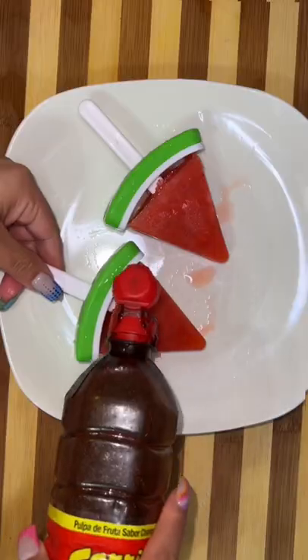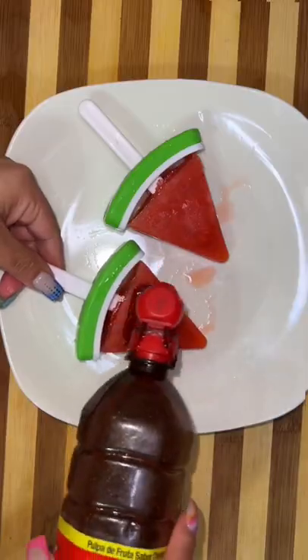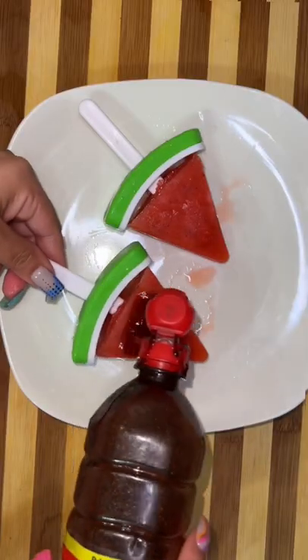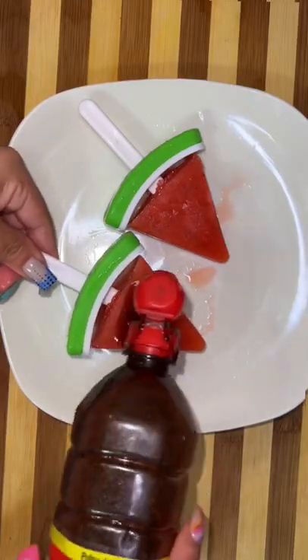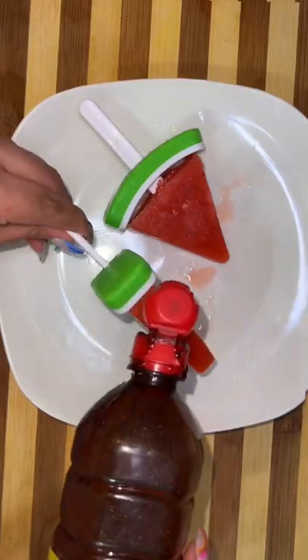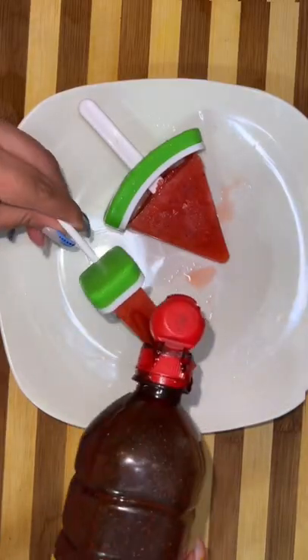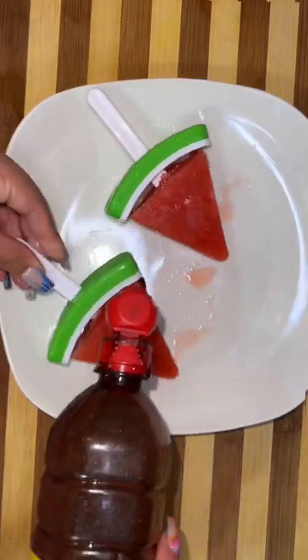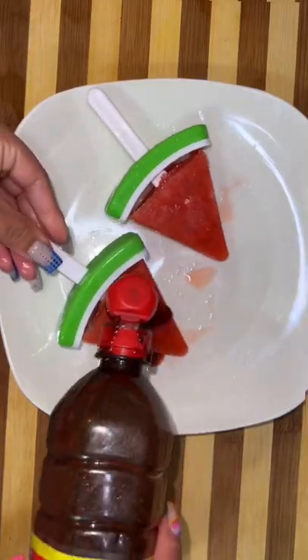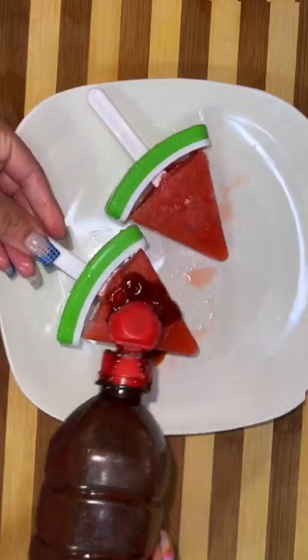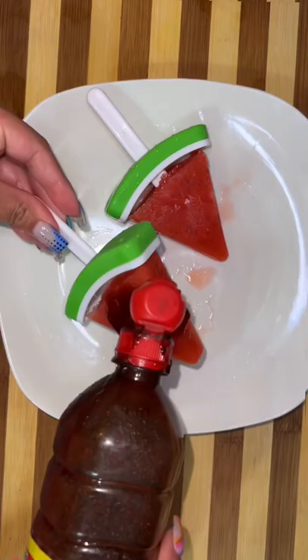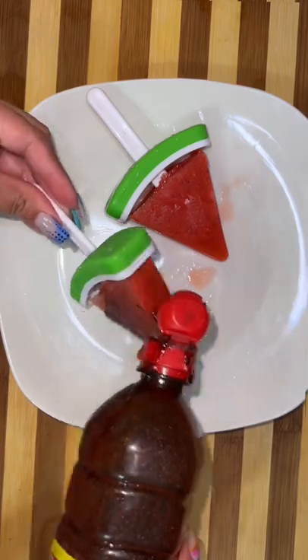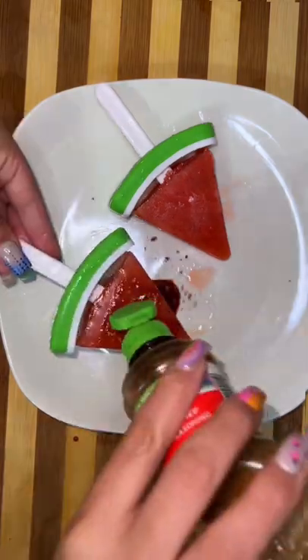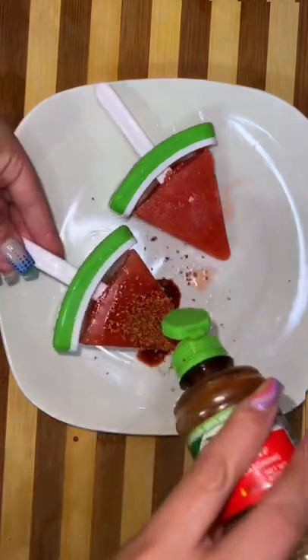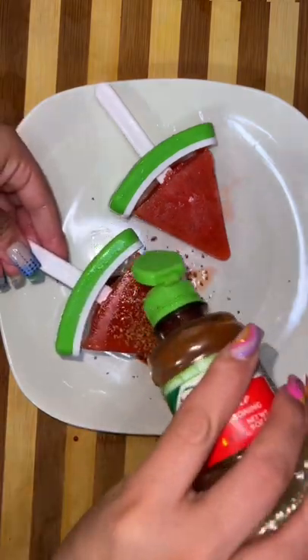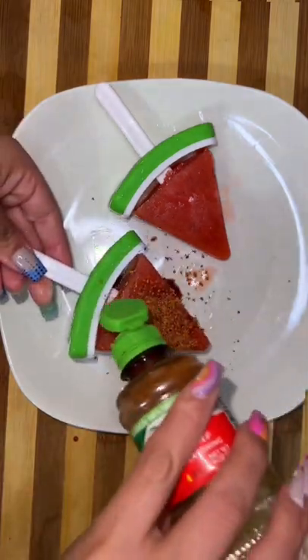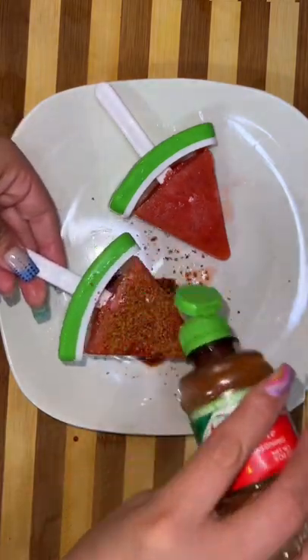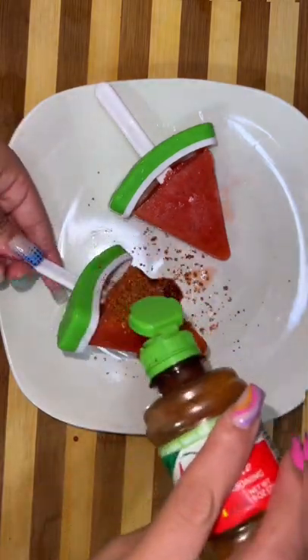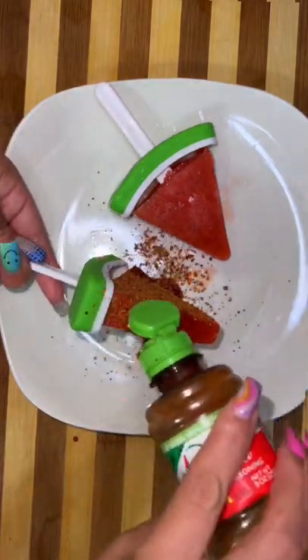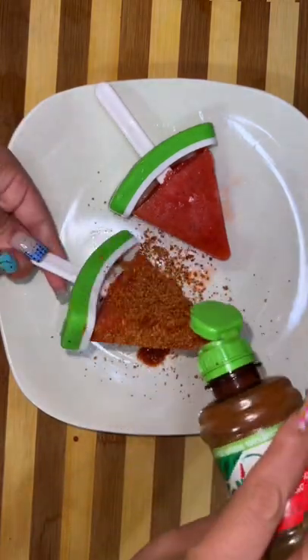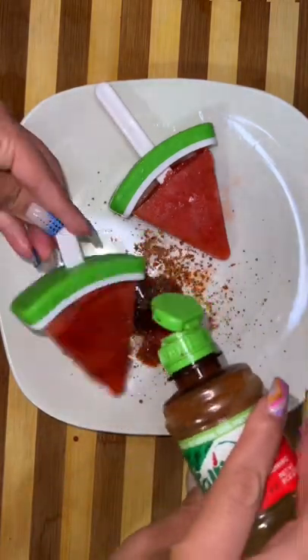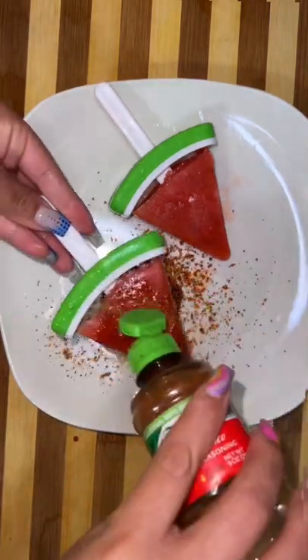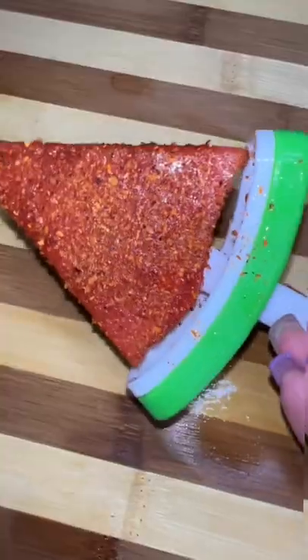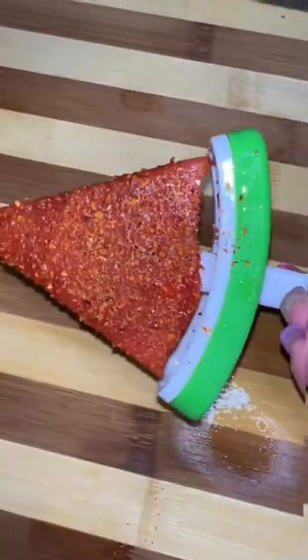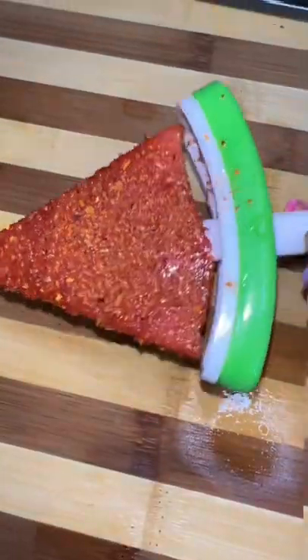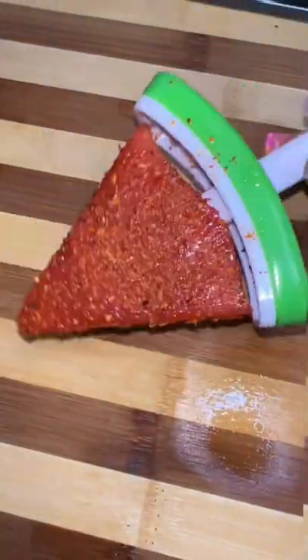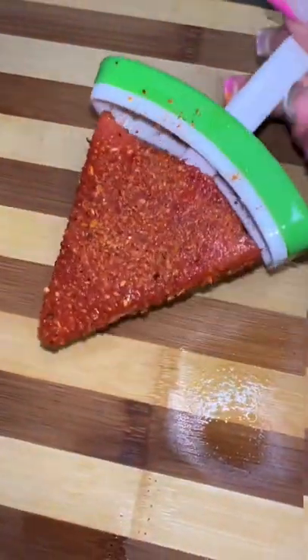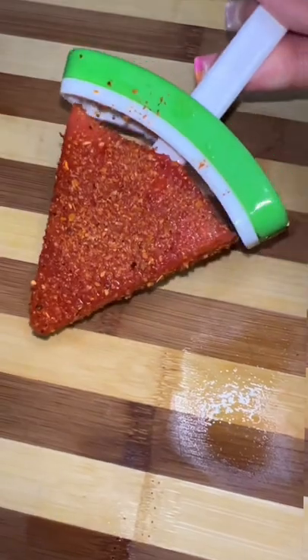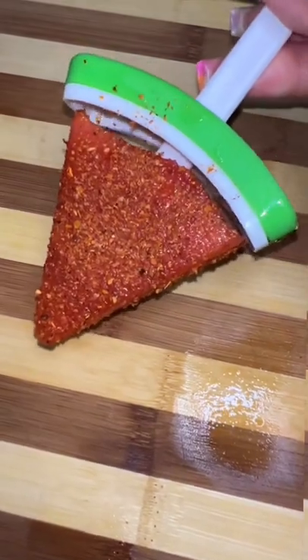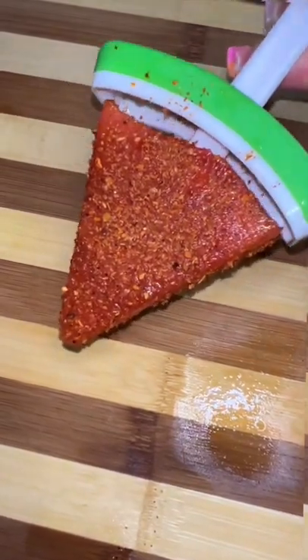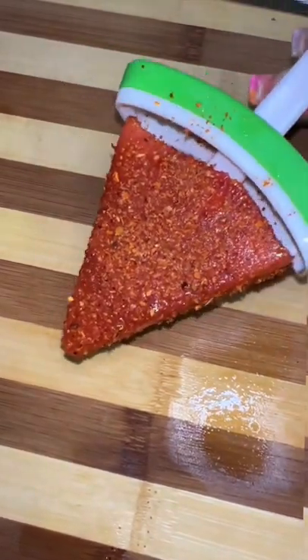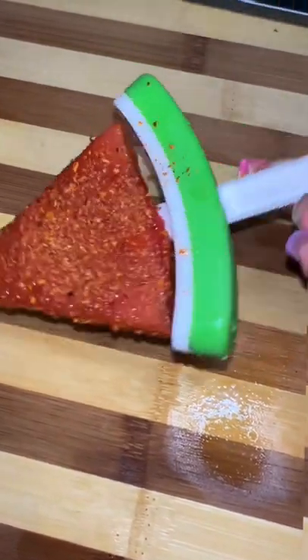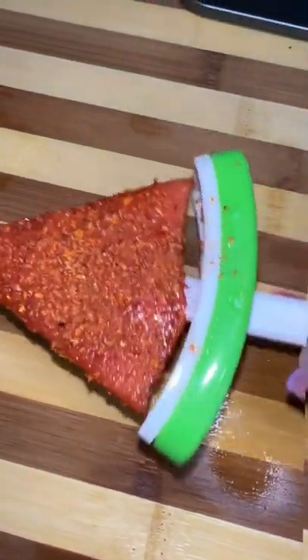Once your paletas are ready, you can either just eat them simply like this, or you can hook them up by drizzling lots of chamoy all over your paletas and then adding some tajin. I mean, it is pretty hot and we do need electrolytes — so let's take it easy on the tajin, speaking sarcastically.